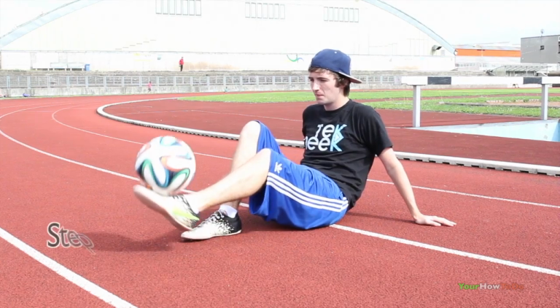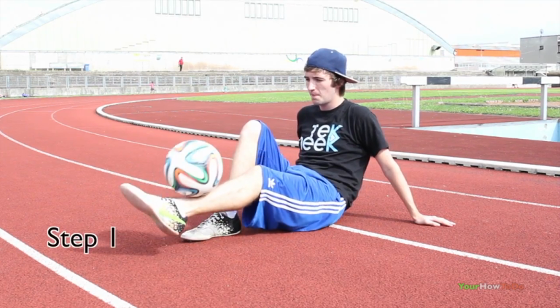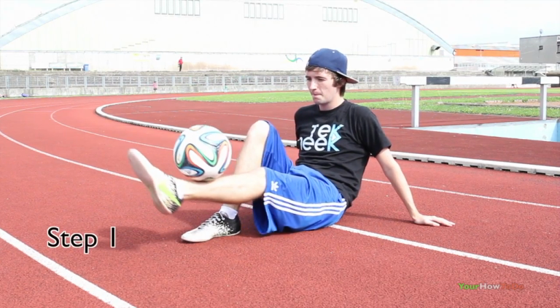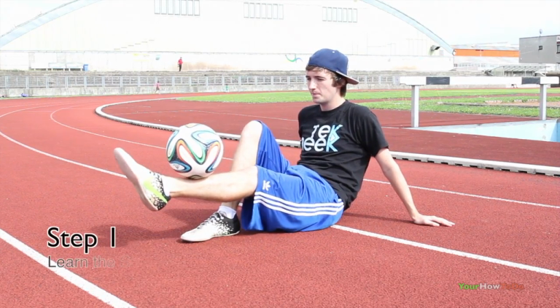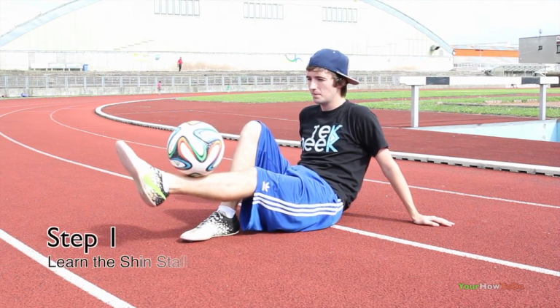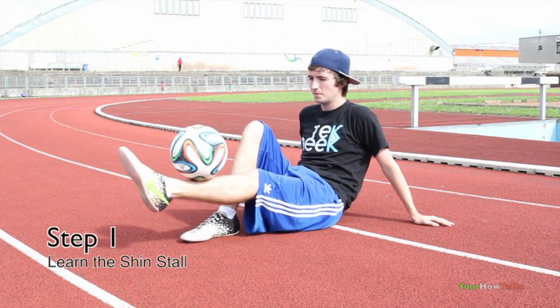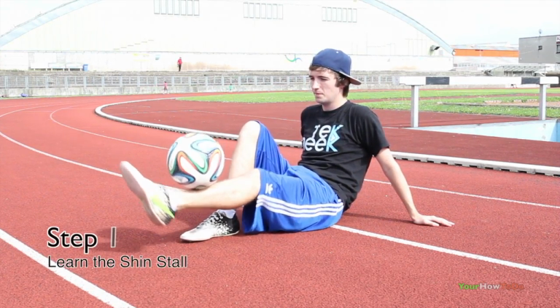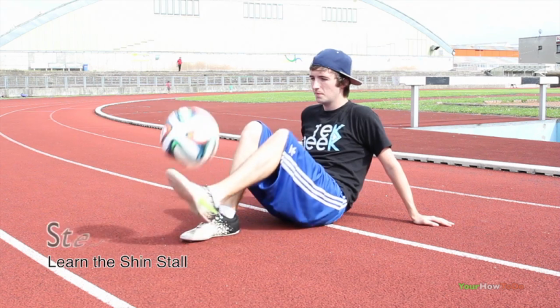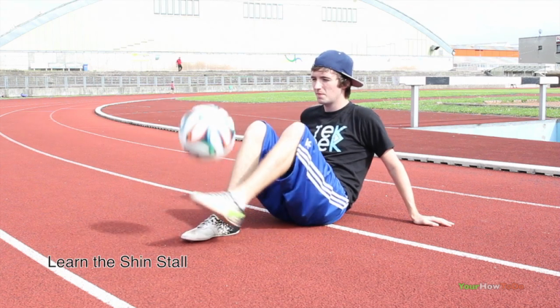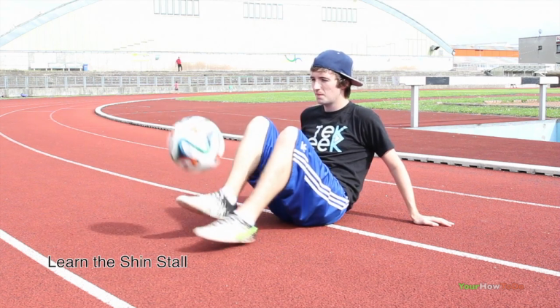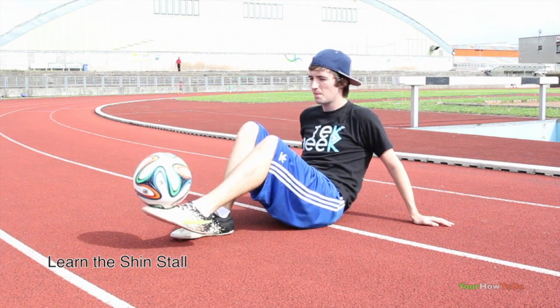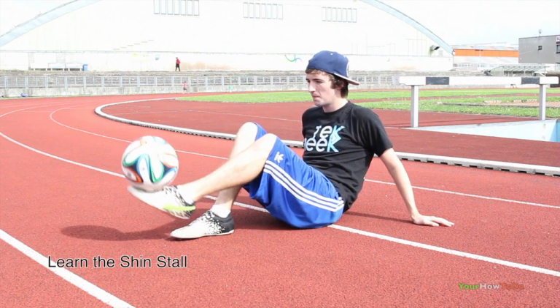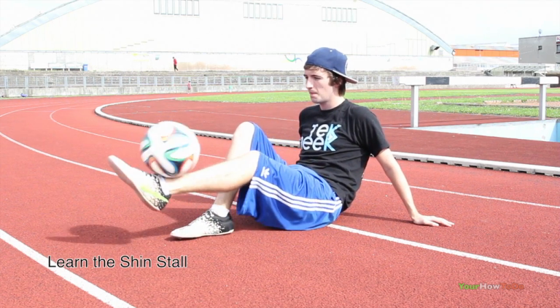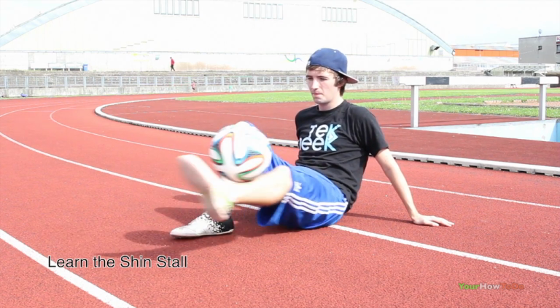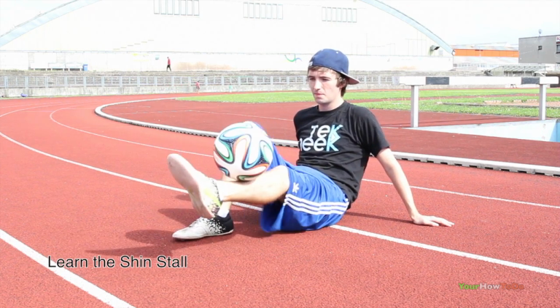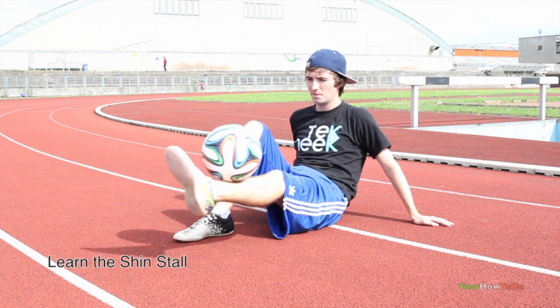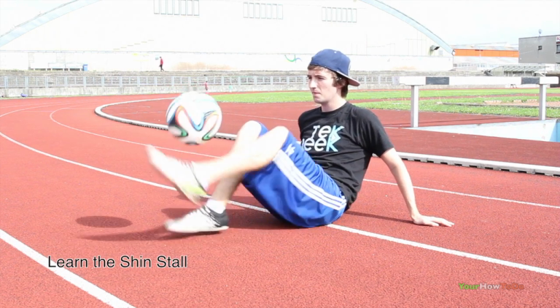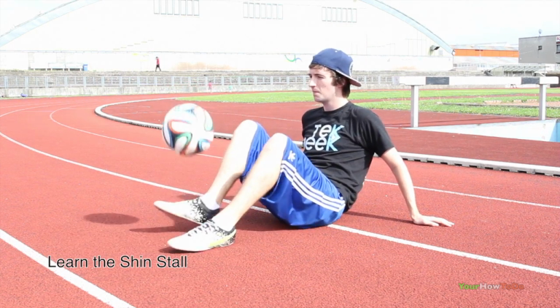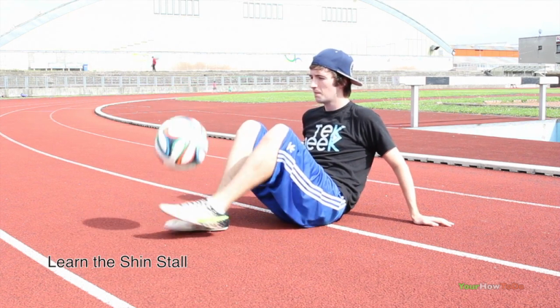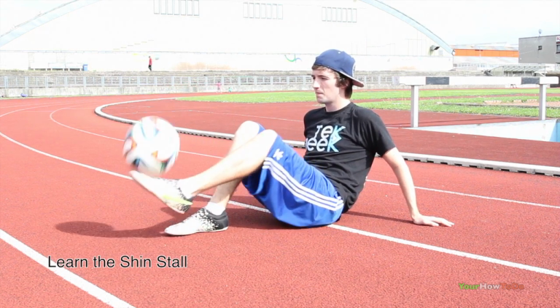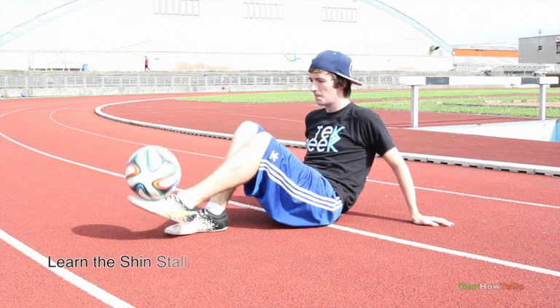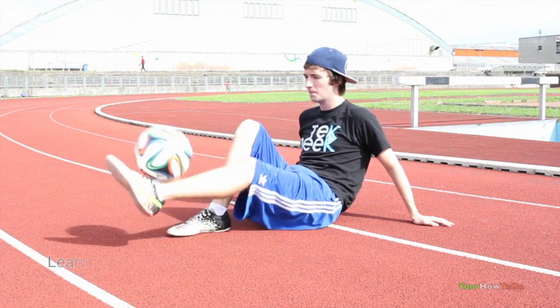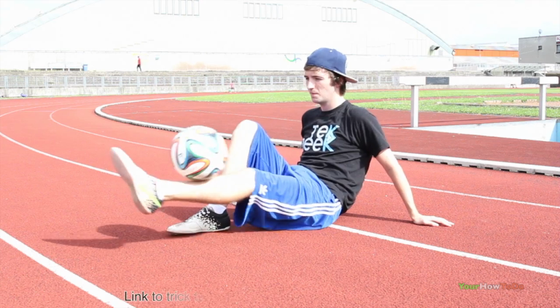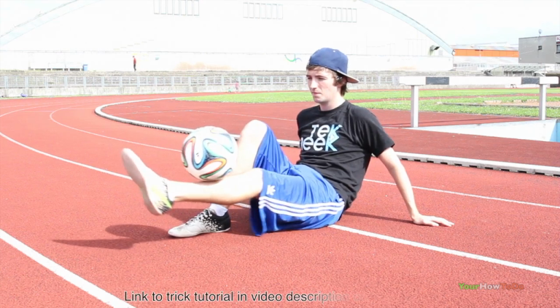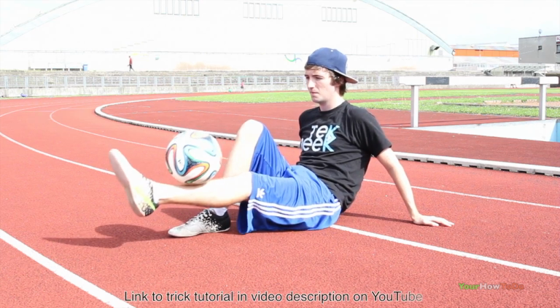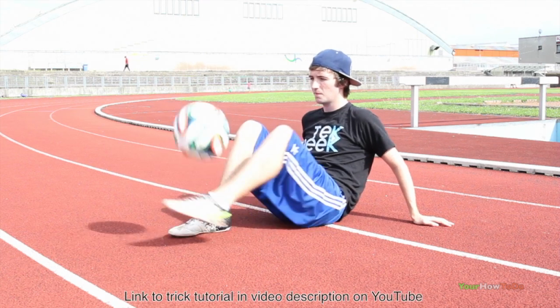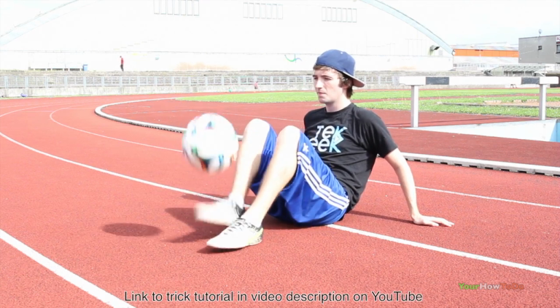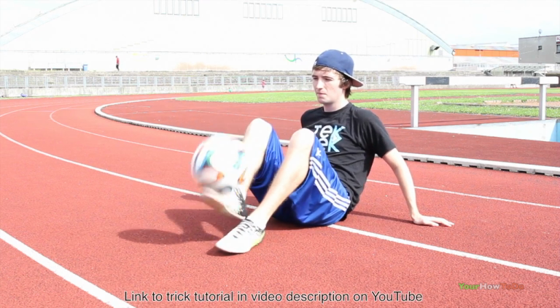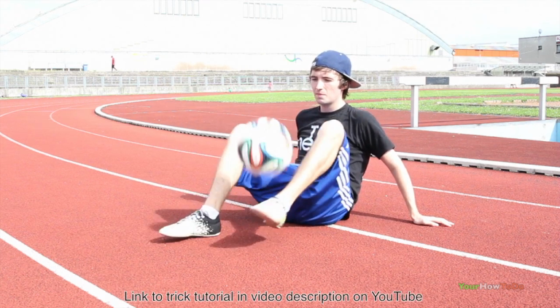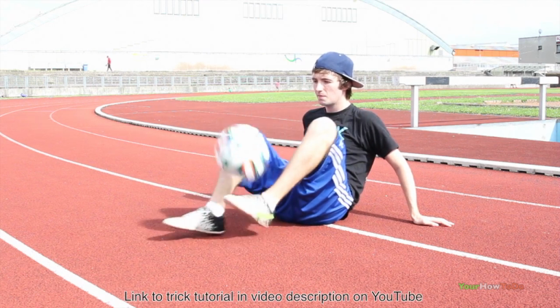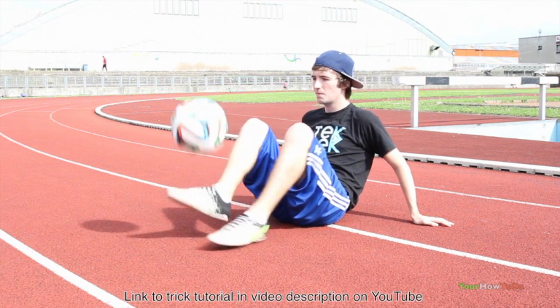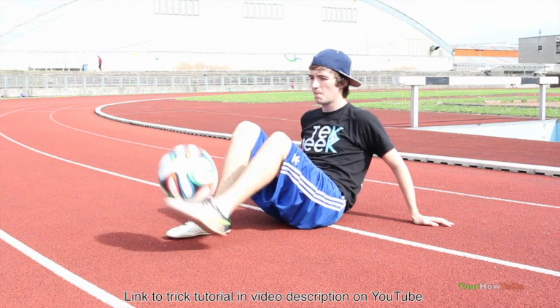Step one, we want to move the ball from a footstool position to a shinstool. We do this by bringing our knee down so that the ball can slowly roll onto our shin. It's important that we always keep contact with the ball and that our second foot is placed alongside our shin.